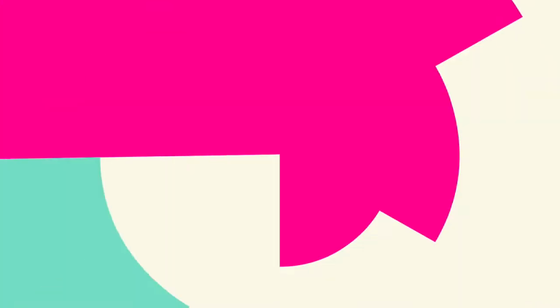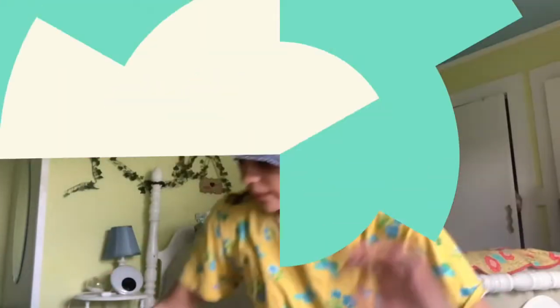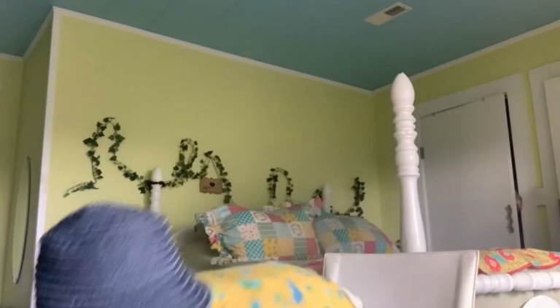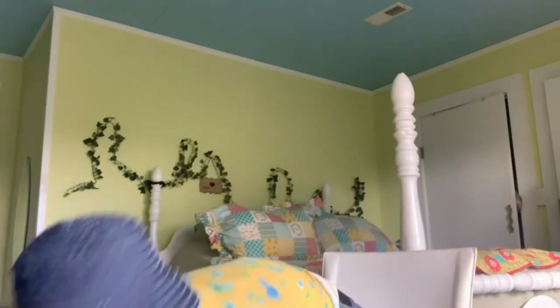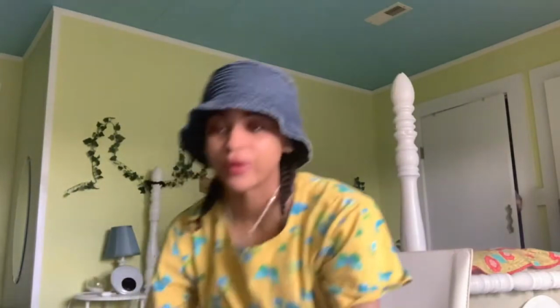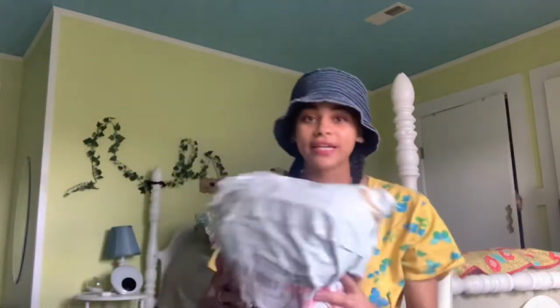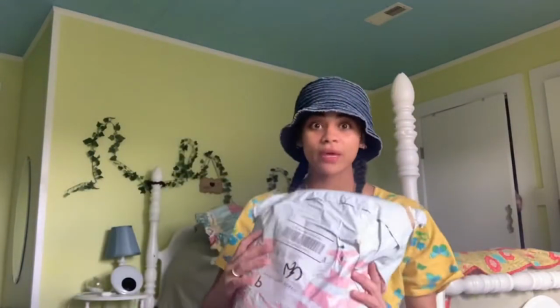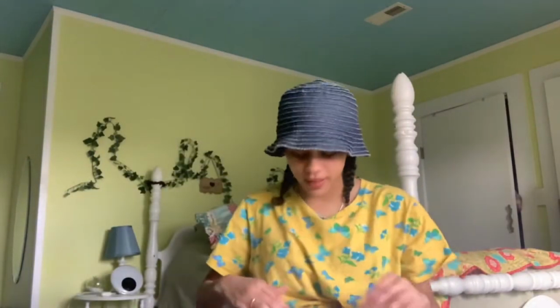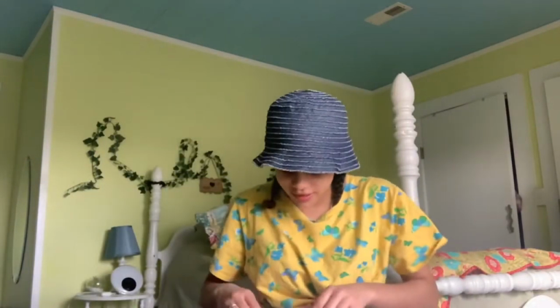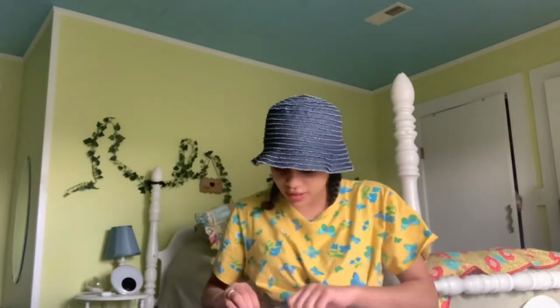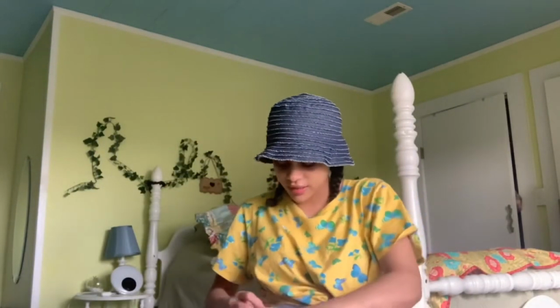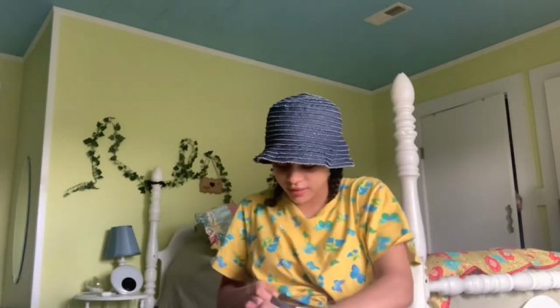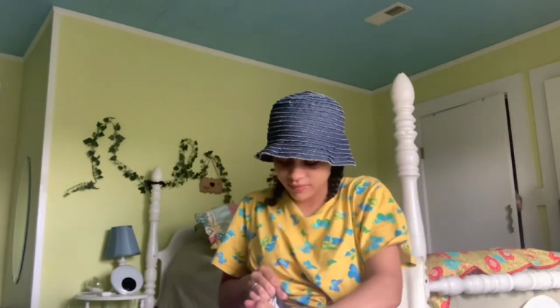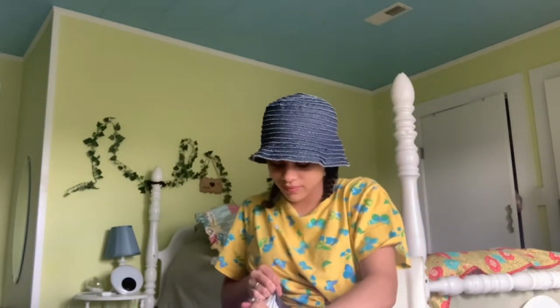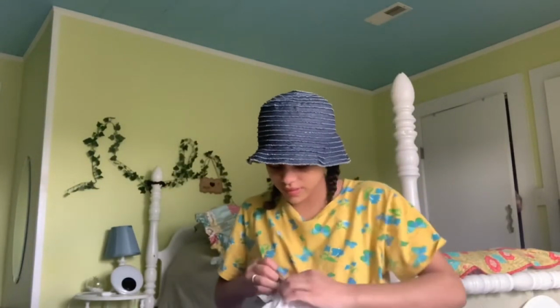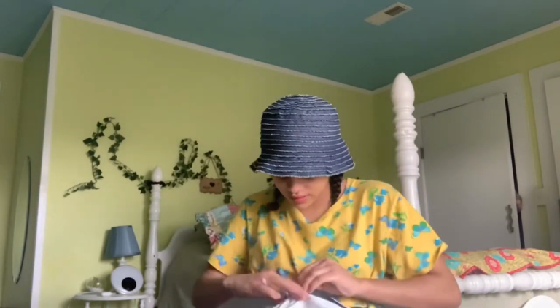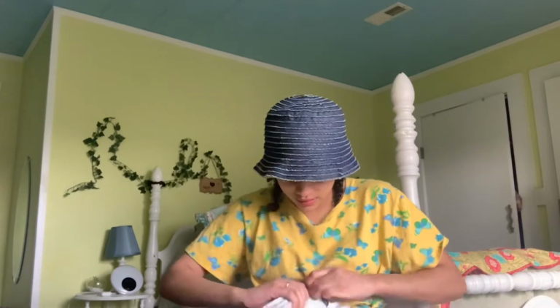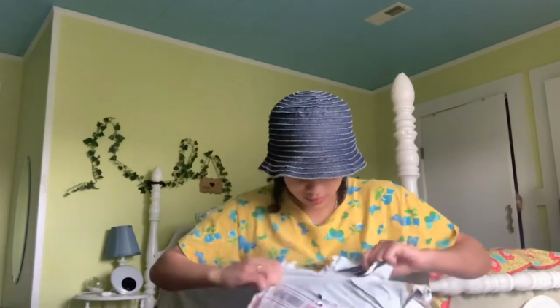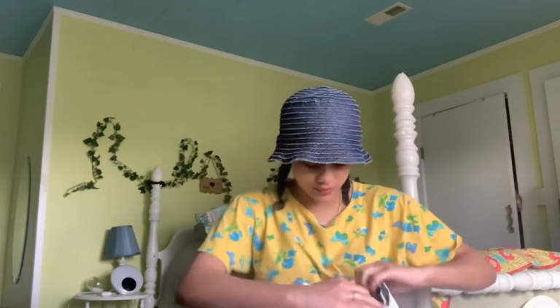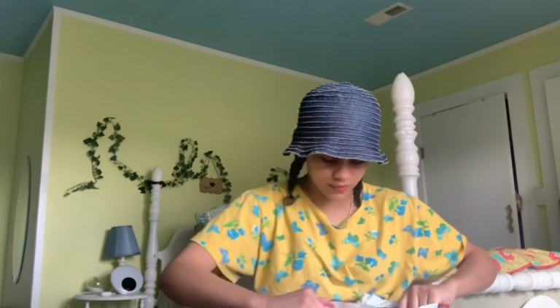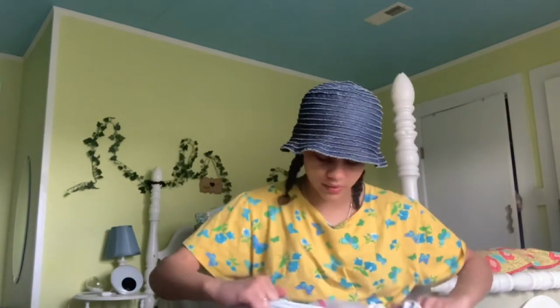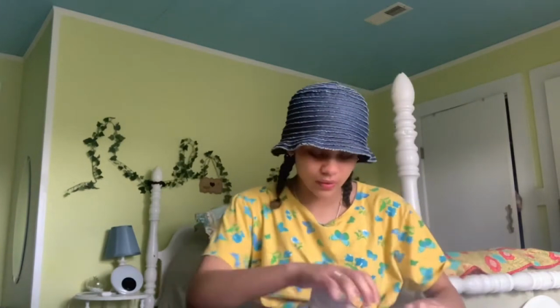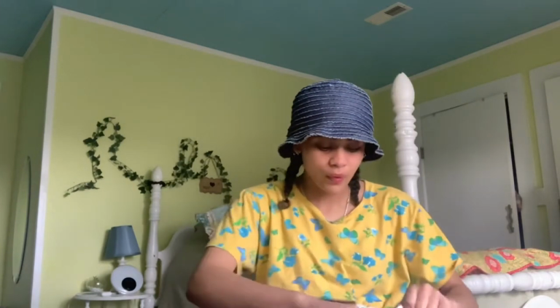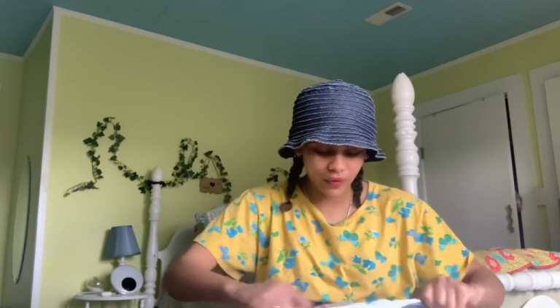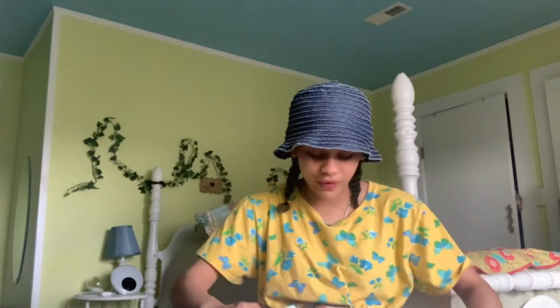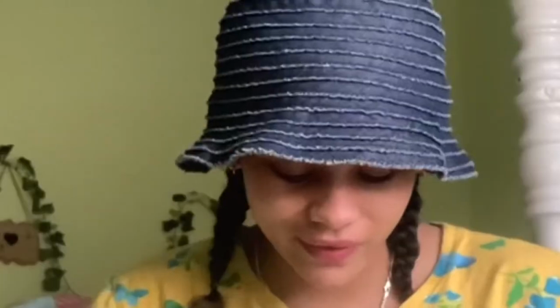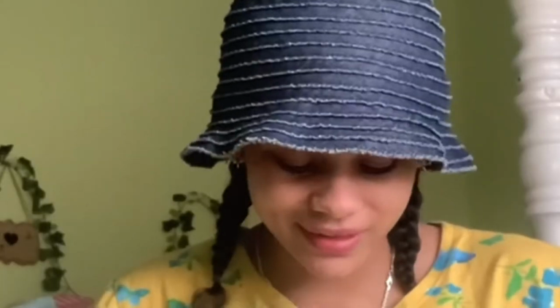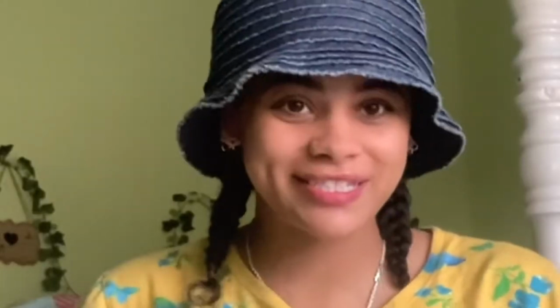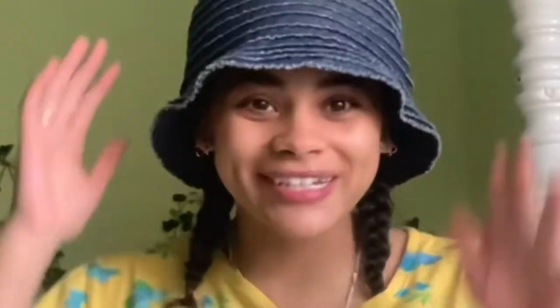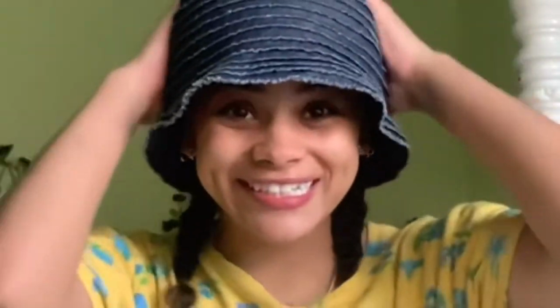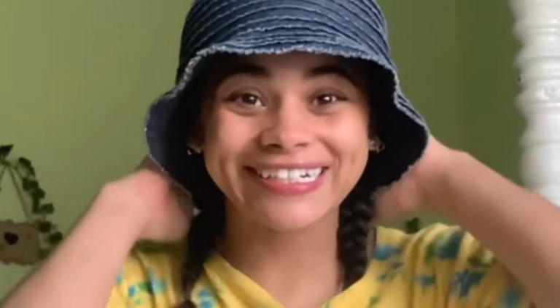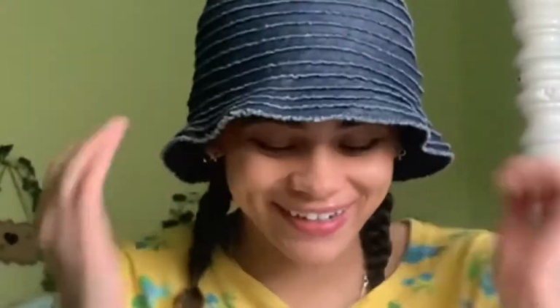Okay, now for the big package. There's so much in here!